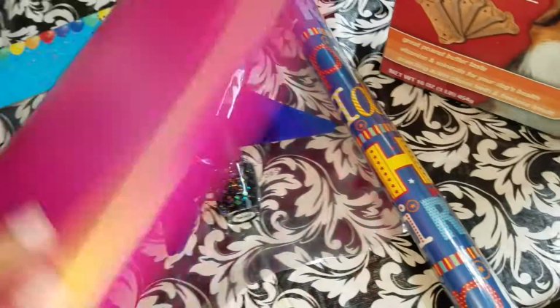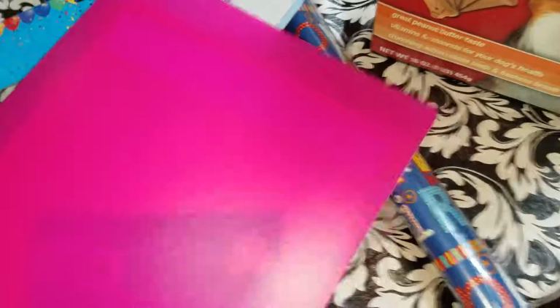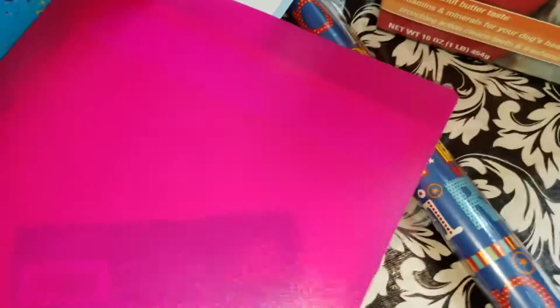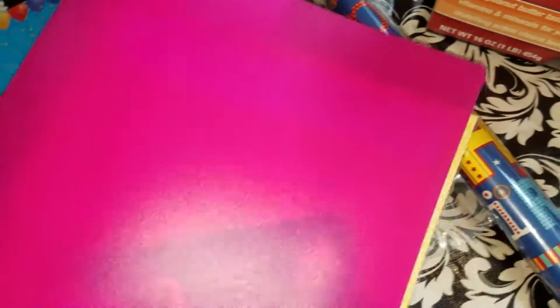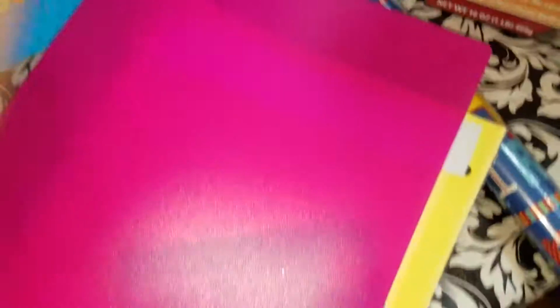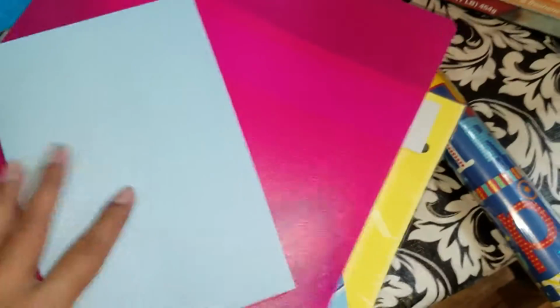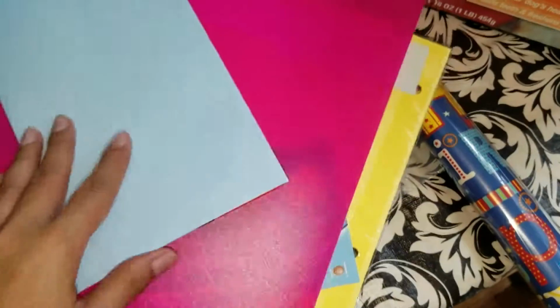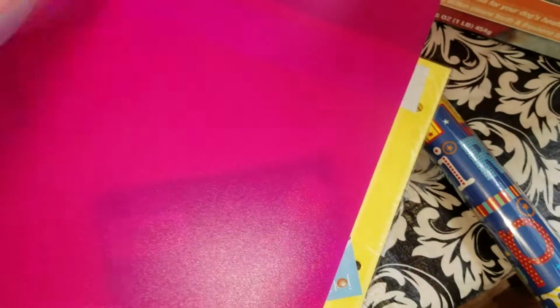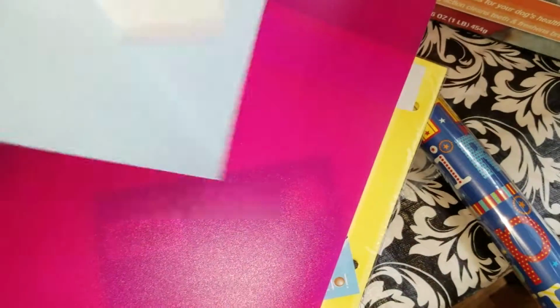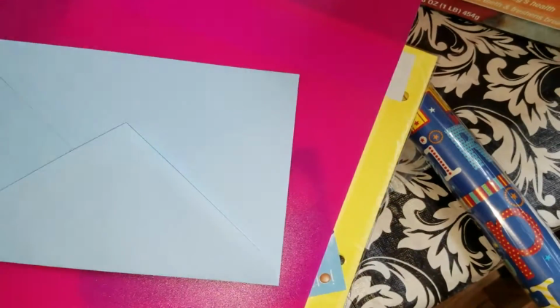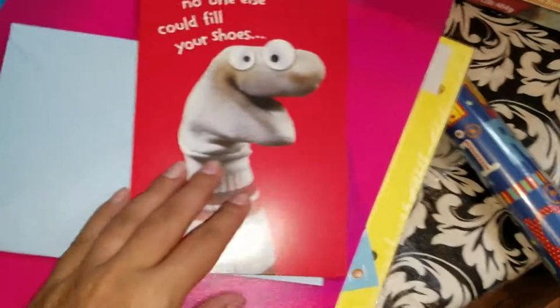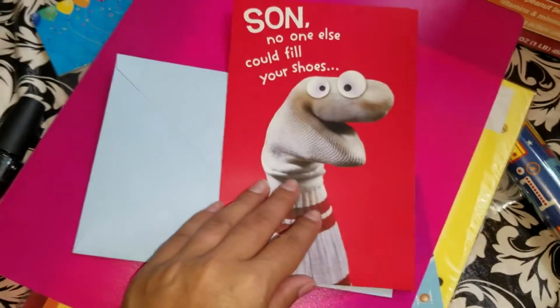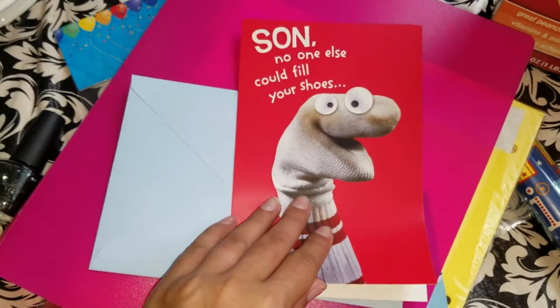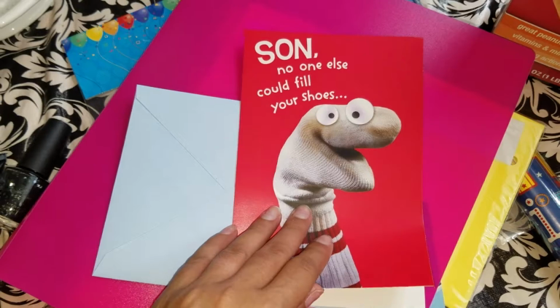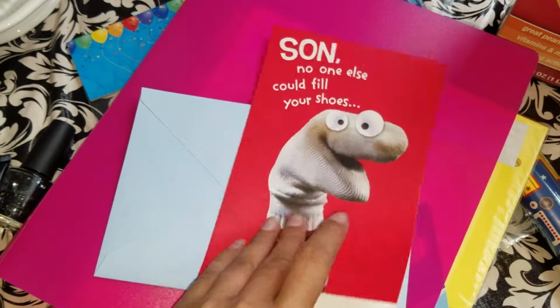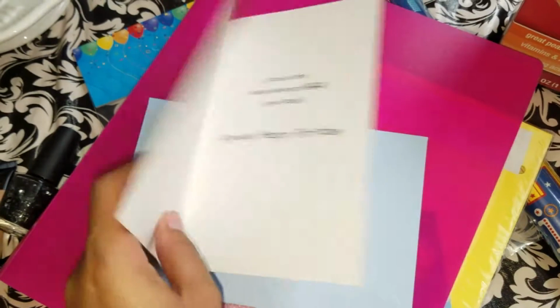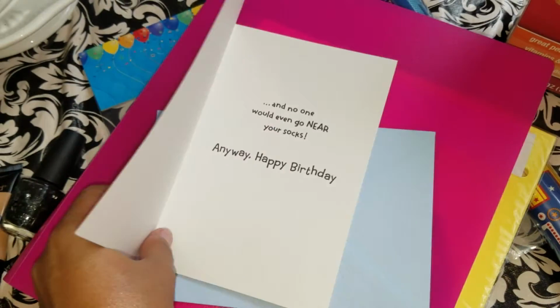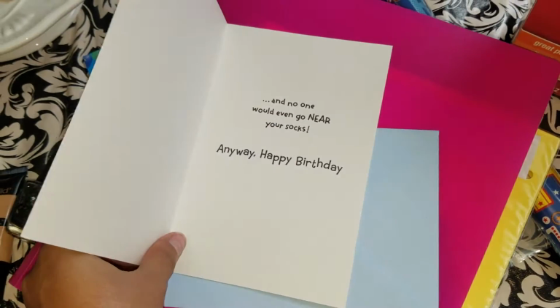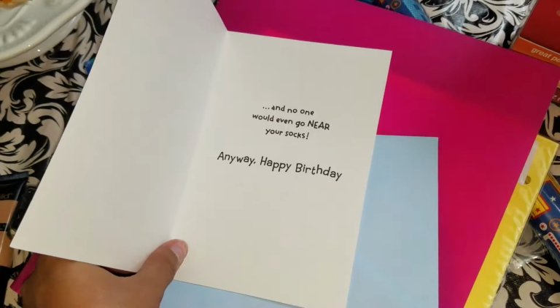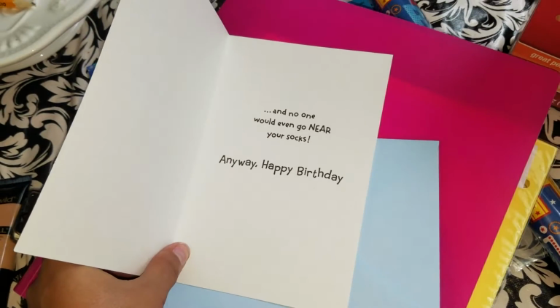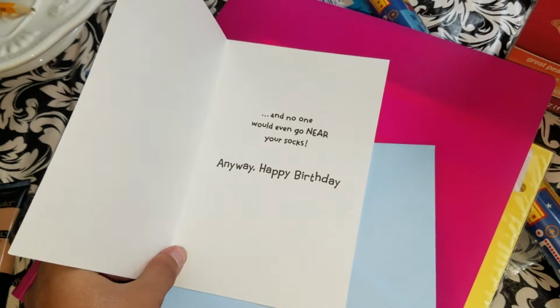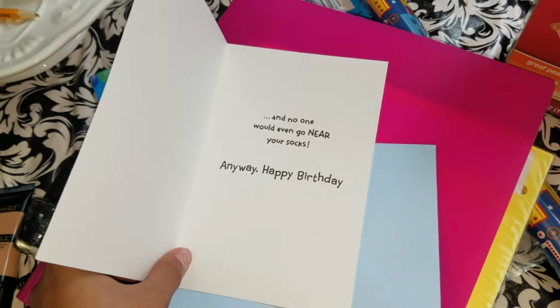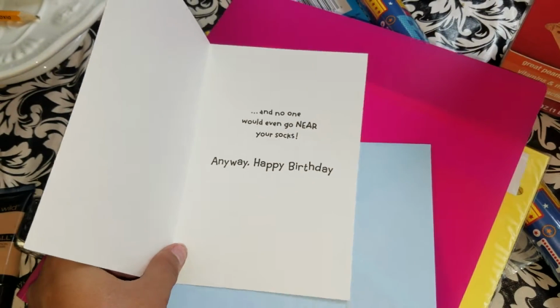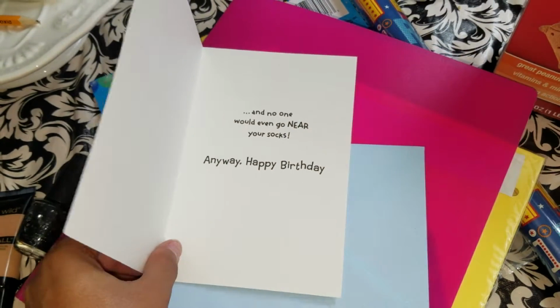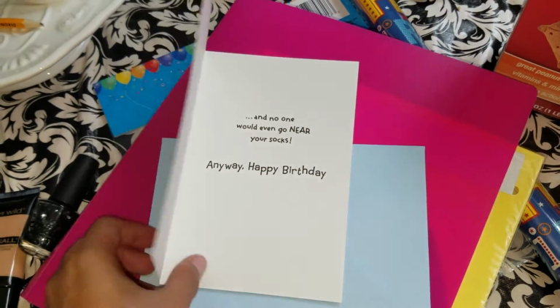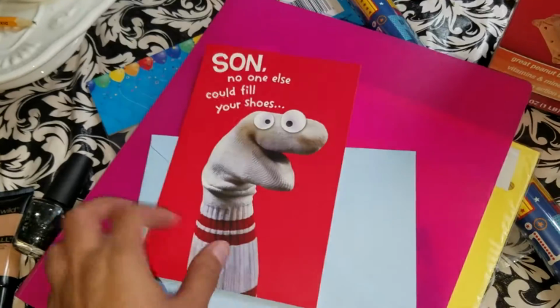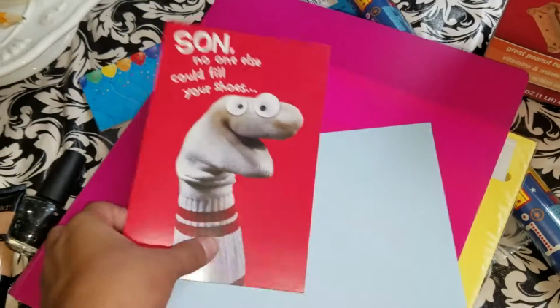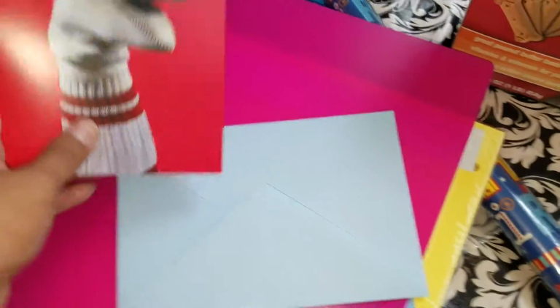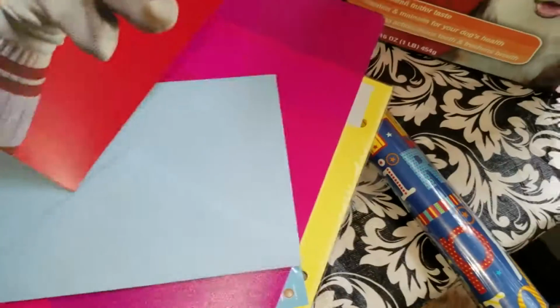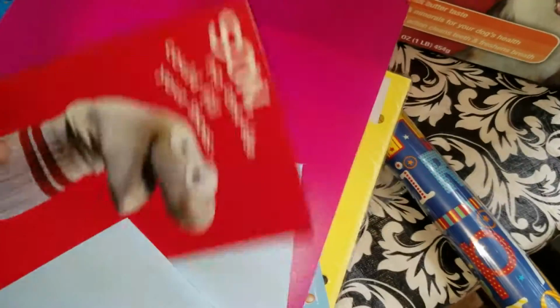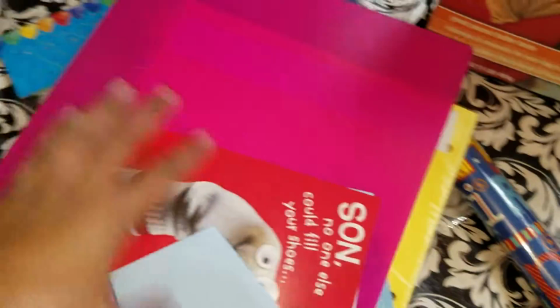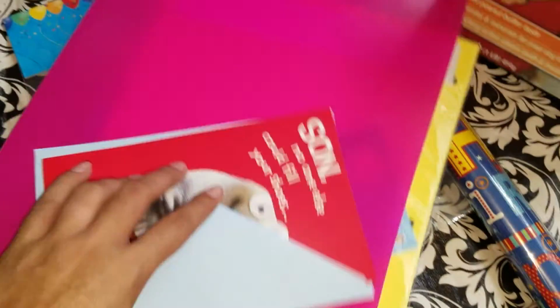And a card for Ethan. It's so funny — it says 'Son, no one else could fill your shoes and no one would even go near your socks.' Anyway, happy birthday!